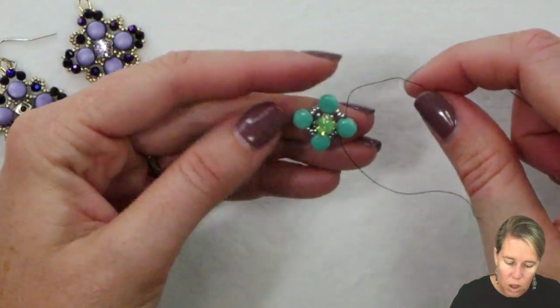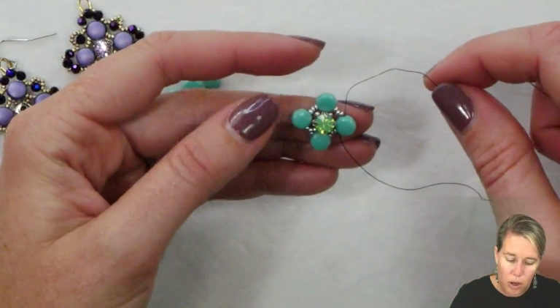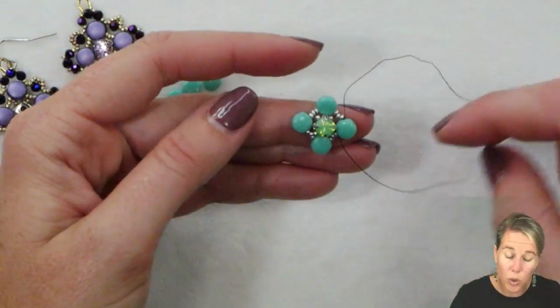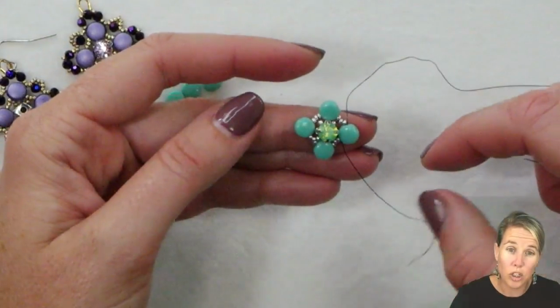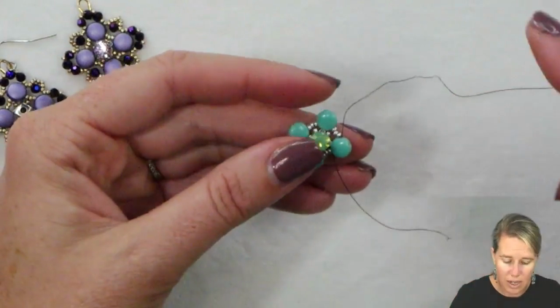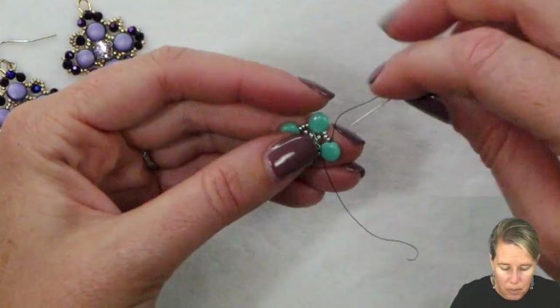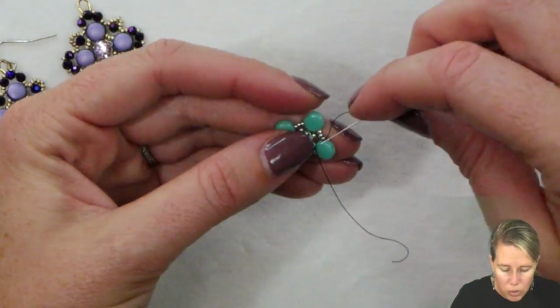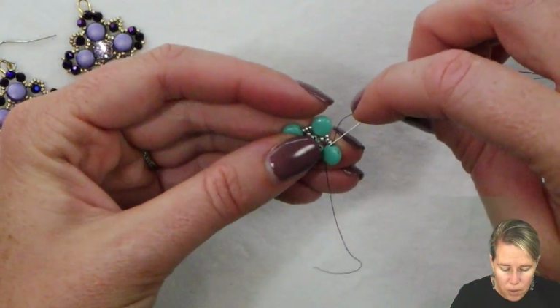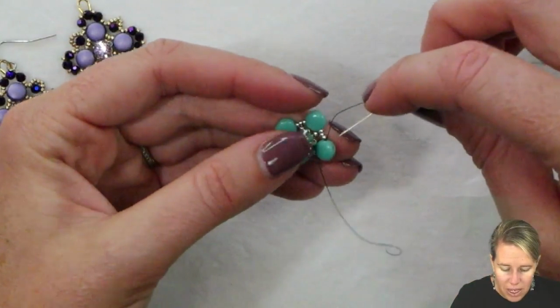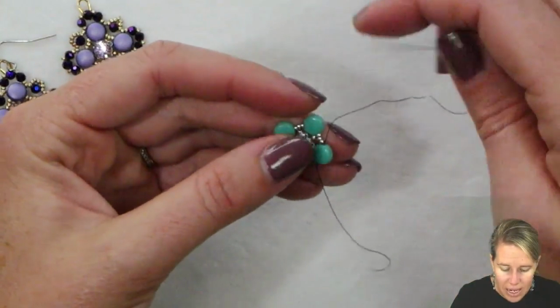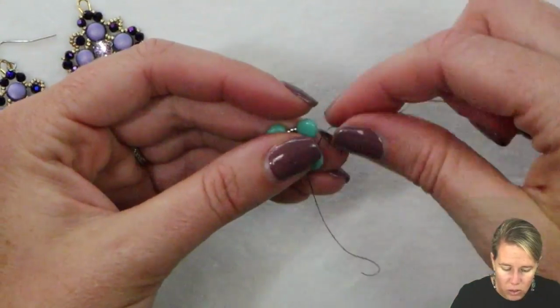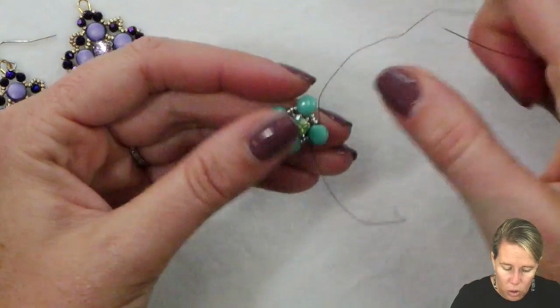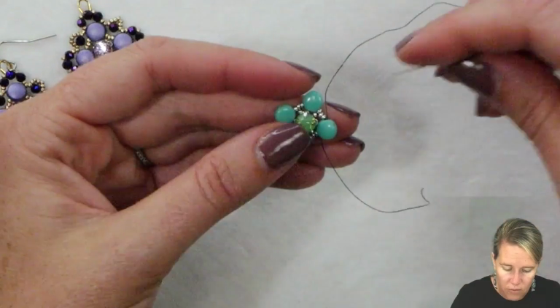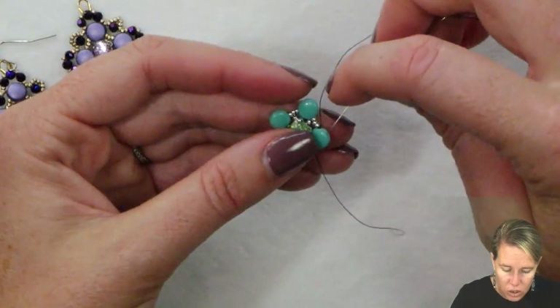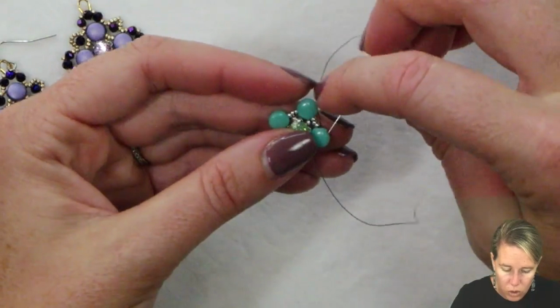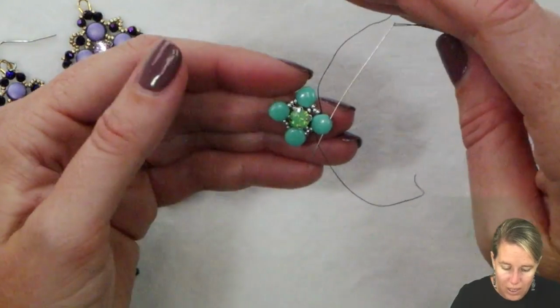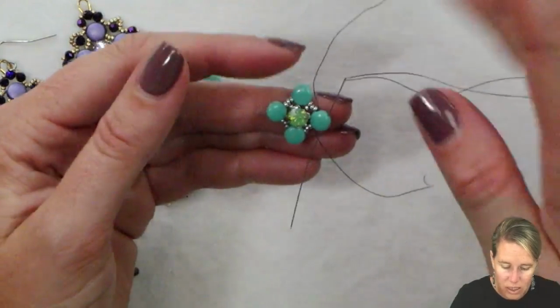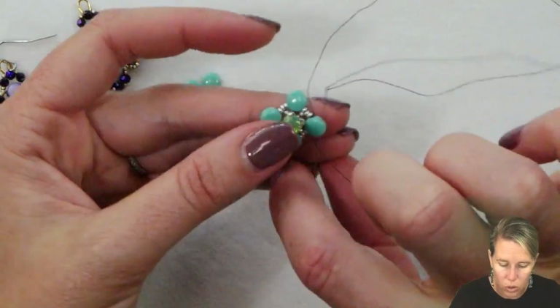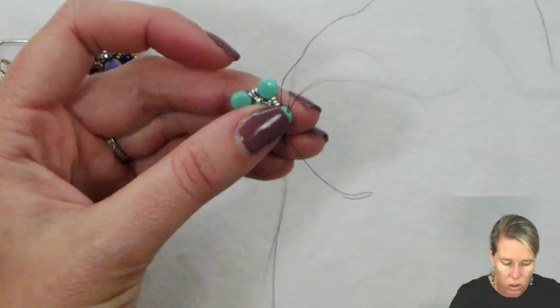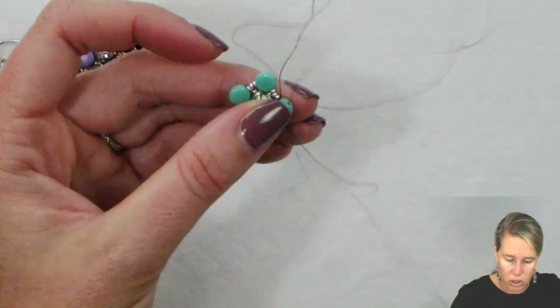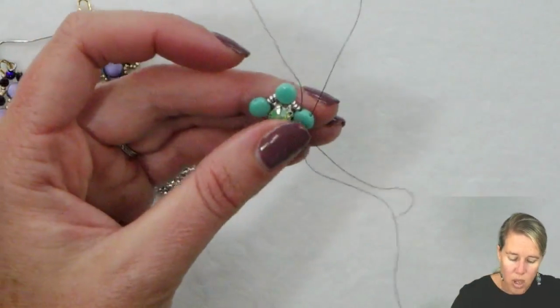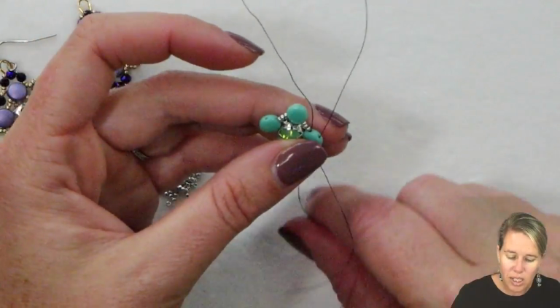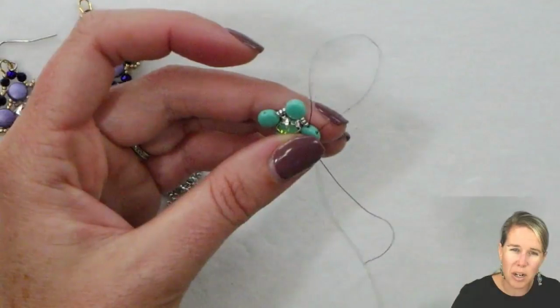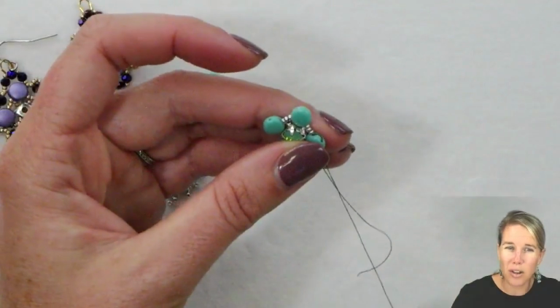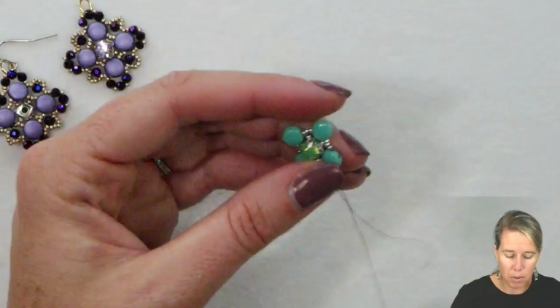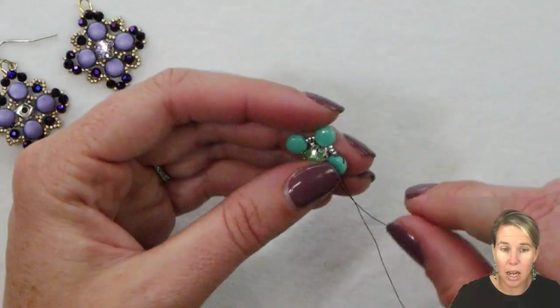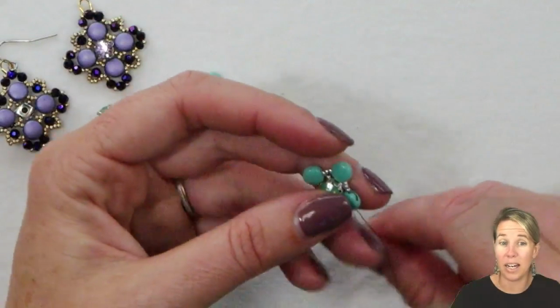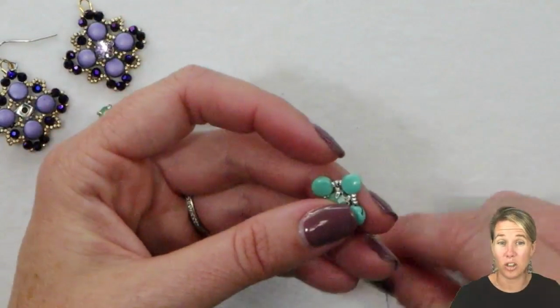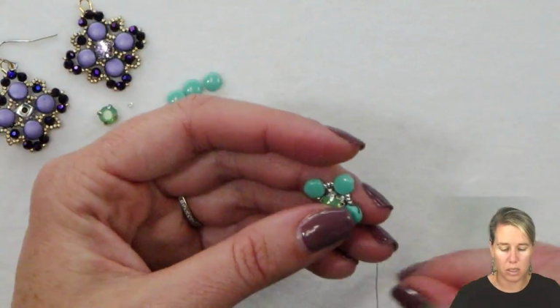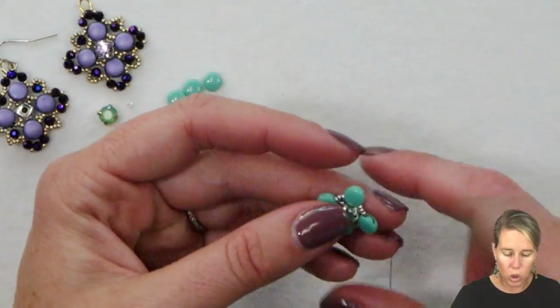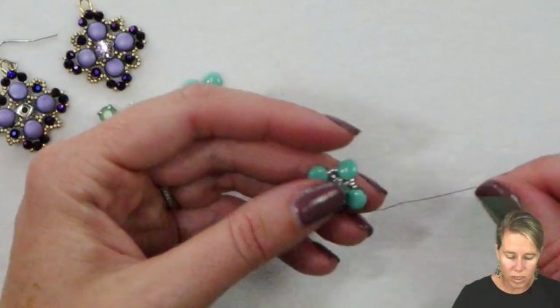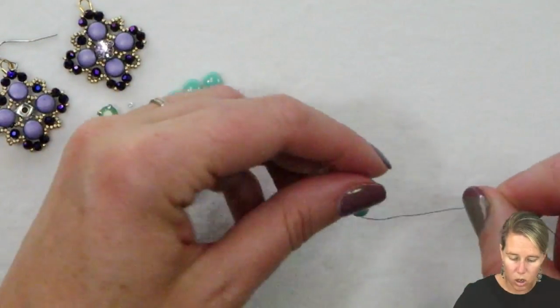Pulling the thread through, just want to make sure that your thread is not twisted at all, your seed beads are in the right place, and it's sitting right in the middle of the design. From here we're going to step up — going from the interior hole of that Disc Duo to the exterior hole of the Disc Duo. You'll see a little bit of thread on the side, but by the time you add in your extra seed beads you won't see it at all.